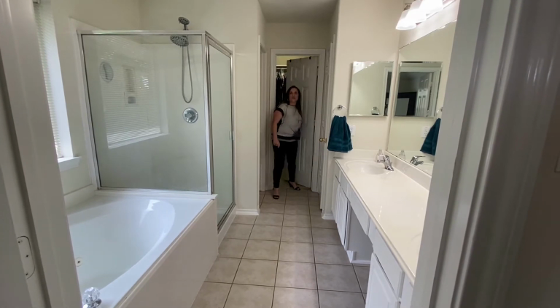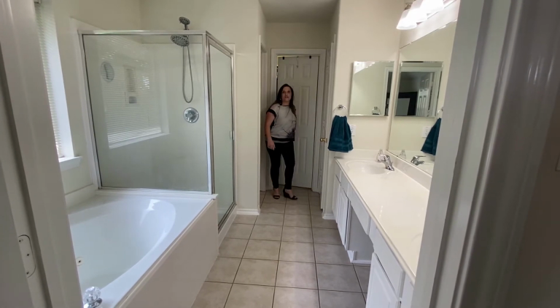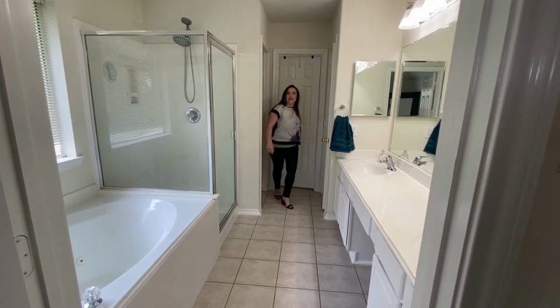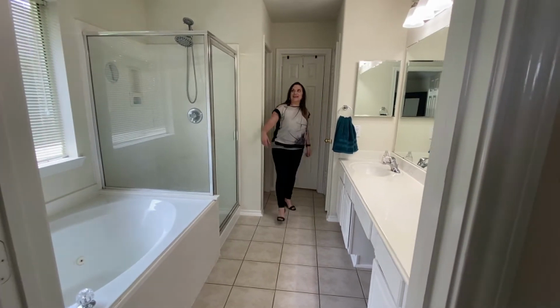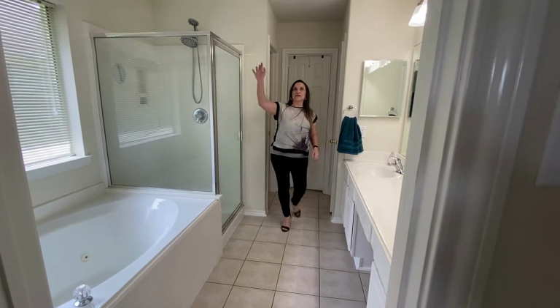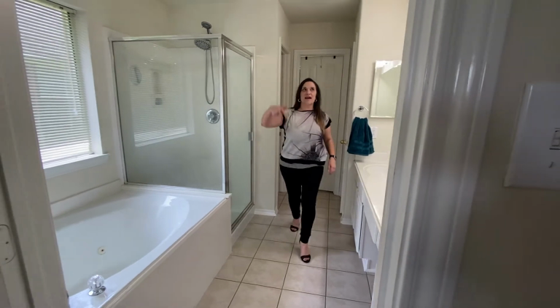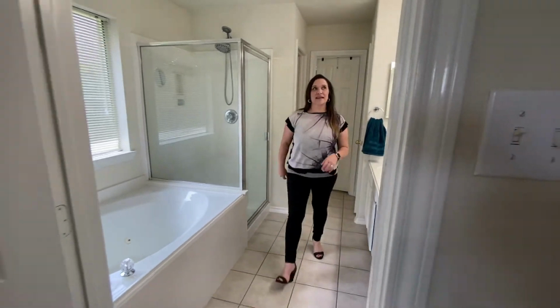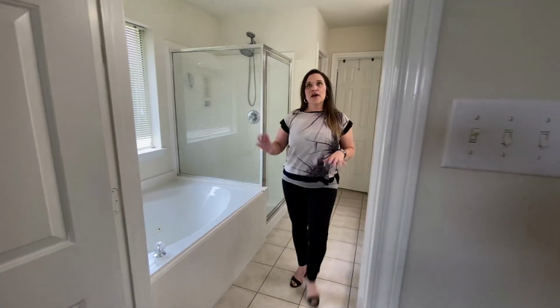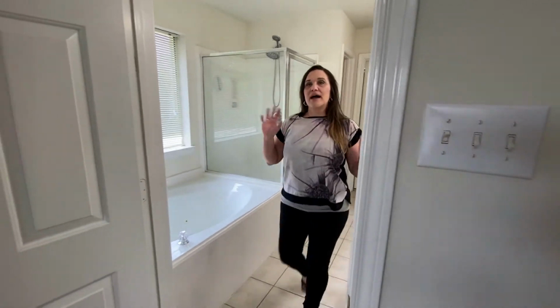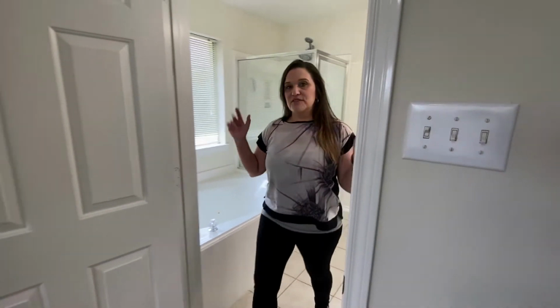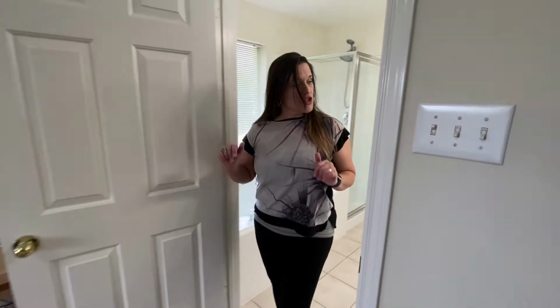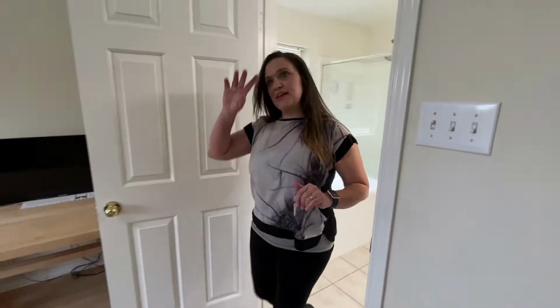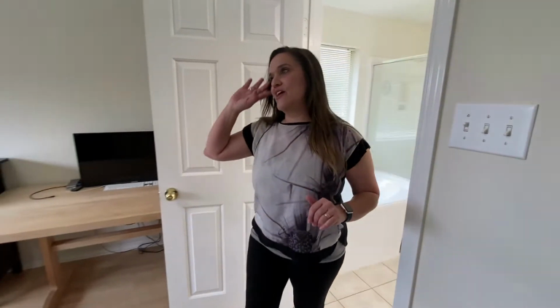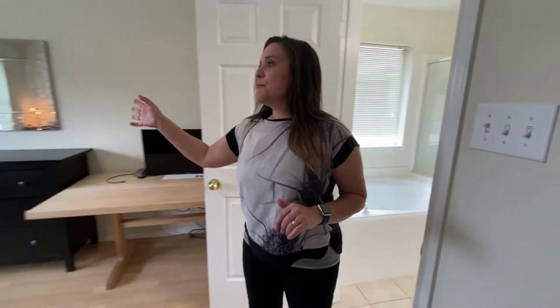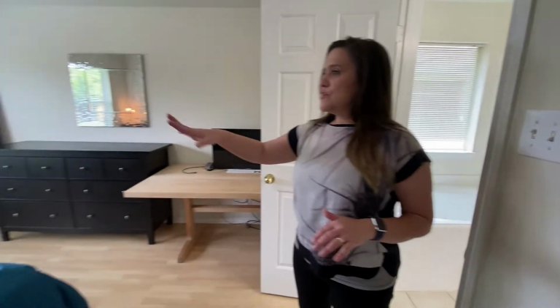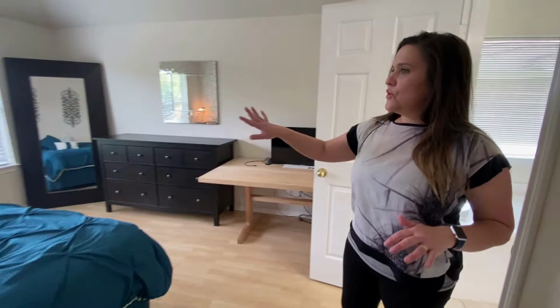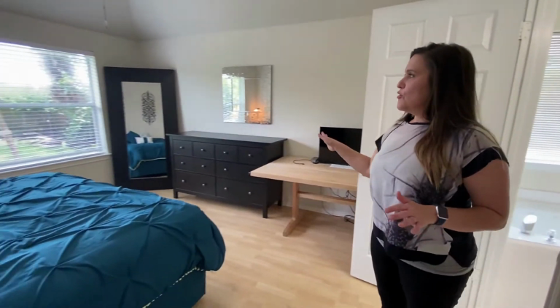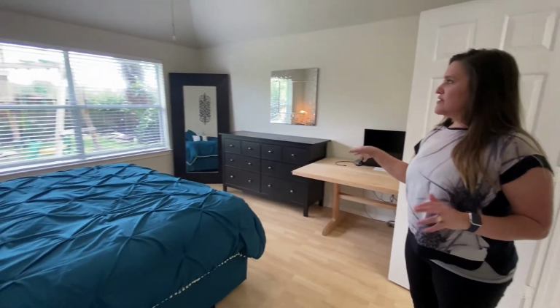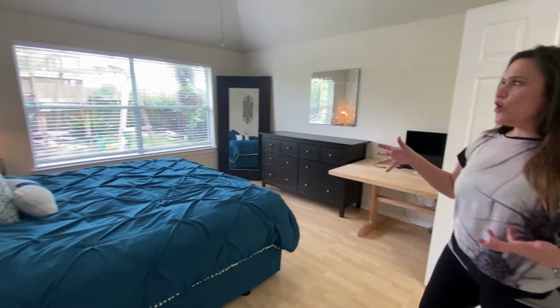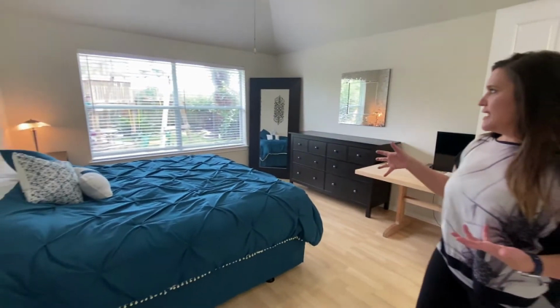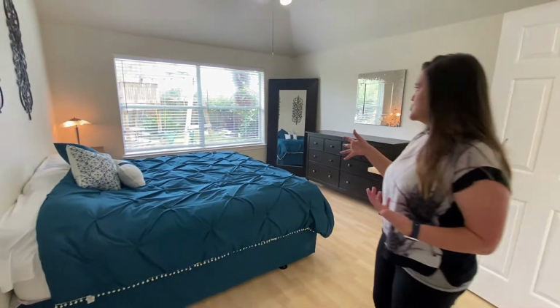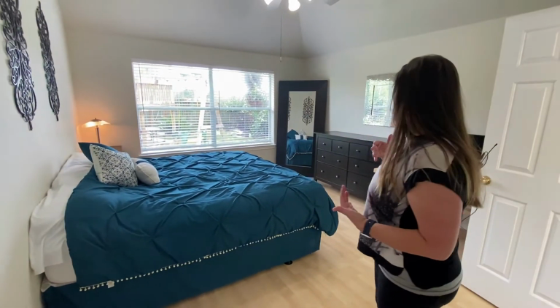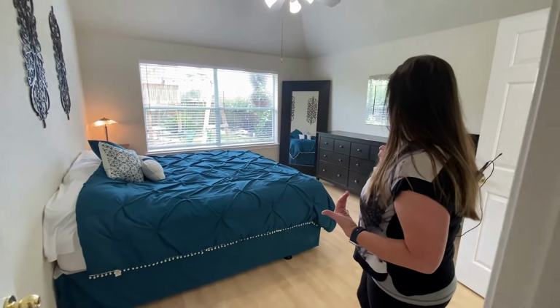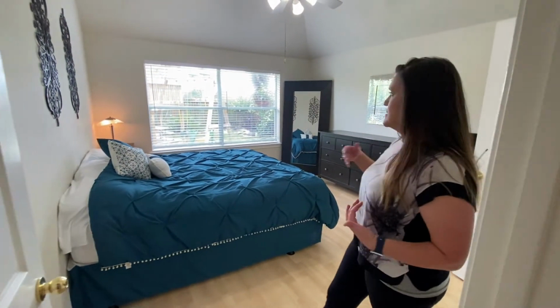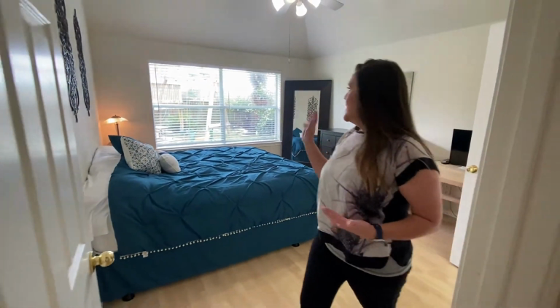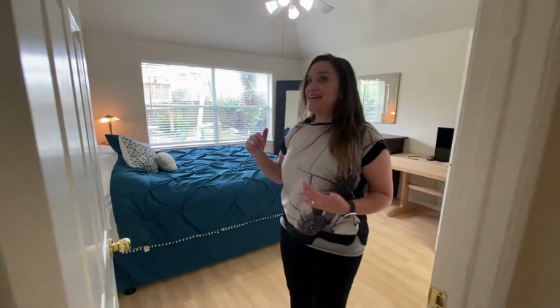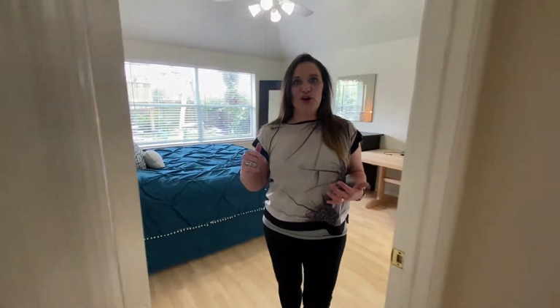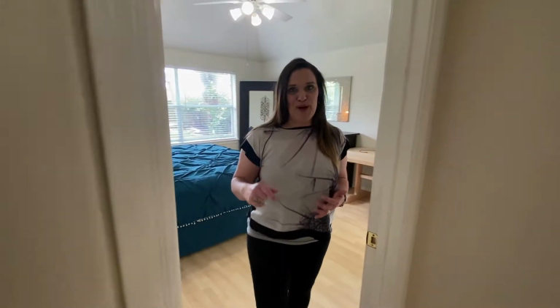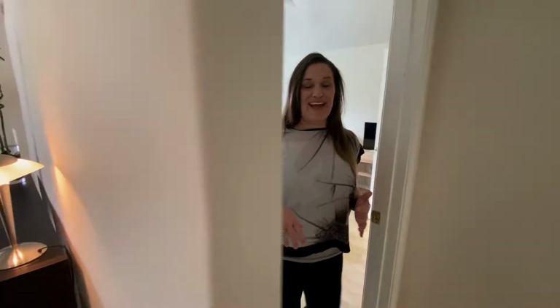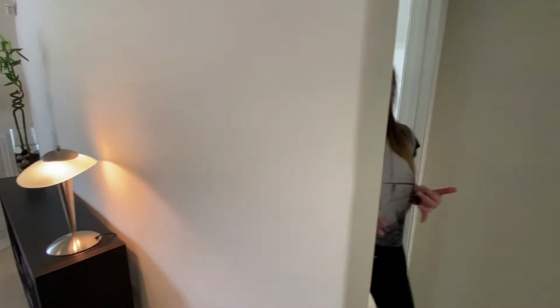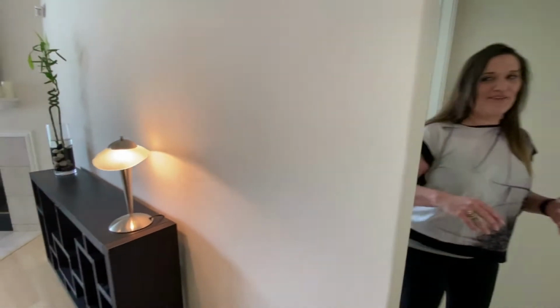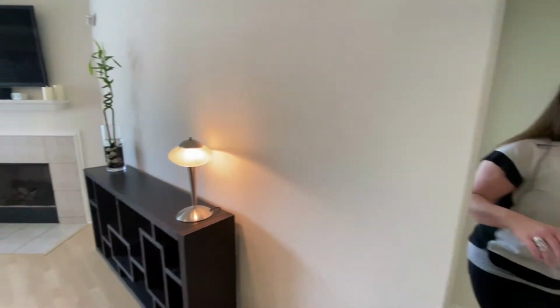Really lovely — with recessed lighting and updated fixtures in there. Beautiful view out back: there are no back neighbors, which is really nice, and there's another large palm tree right outside. You know I love that.